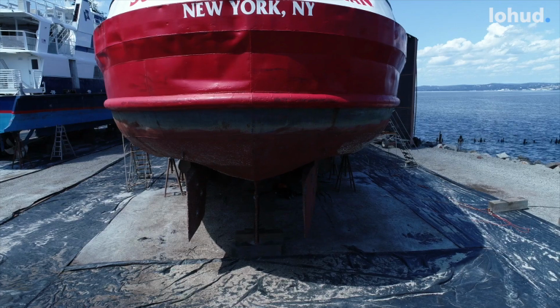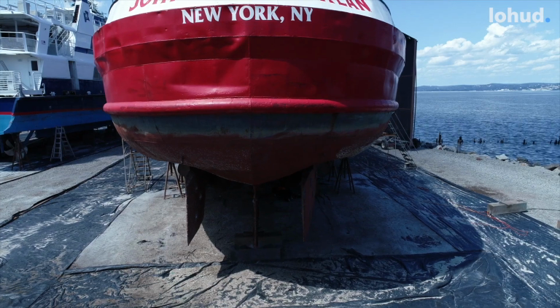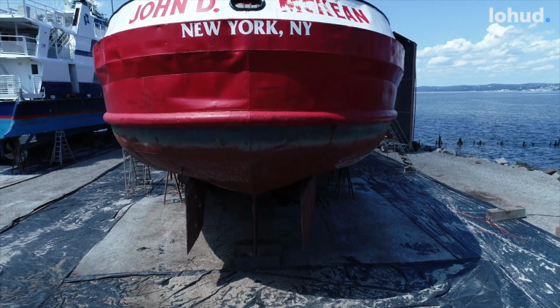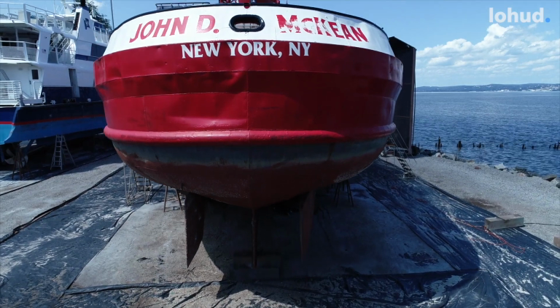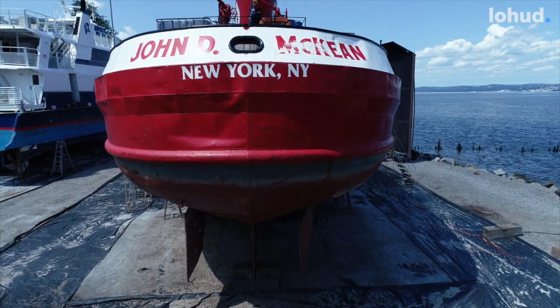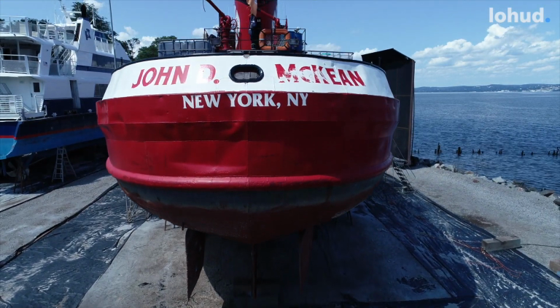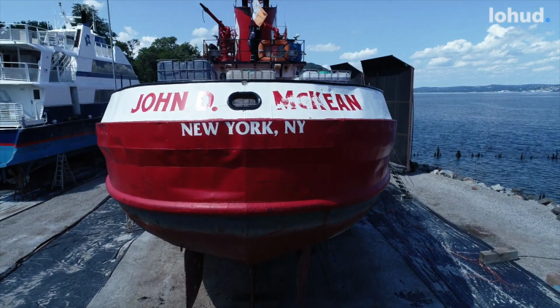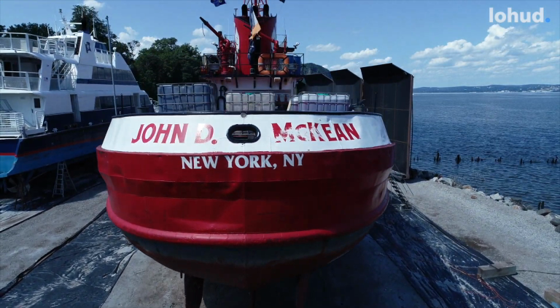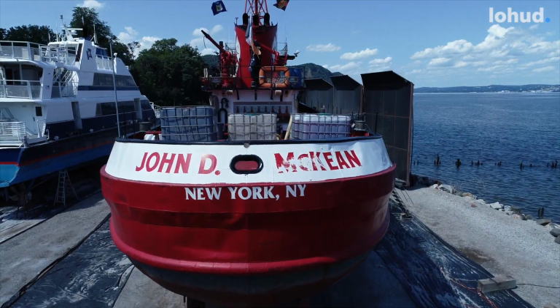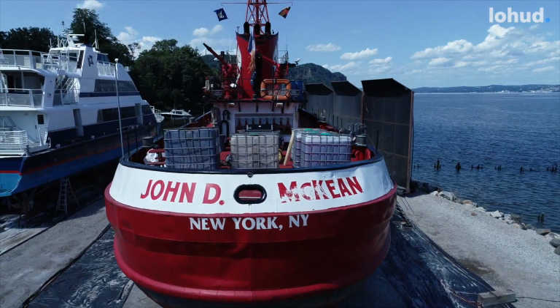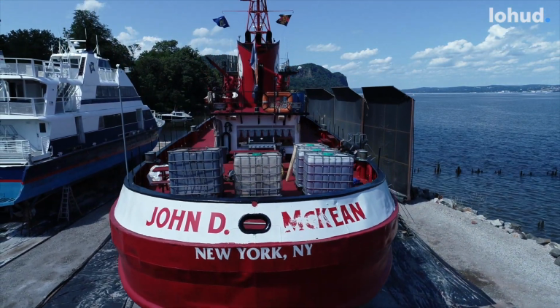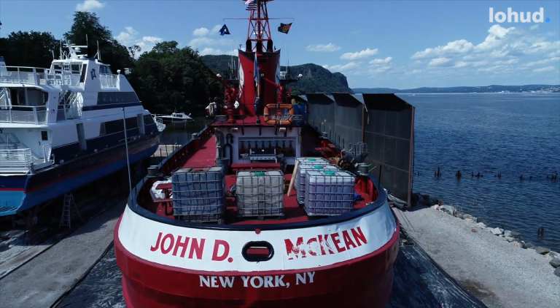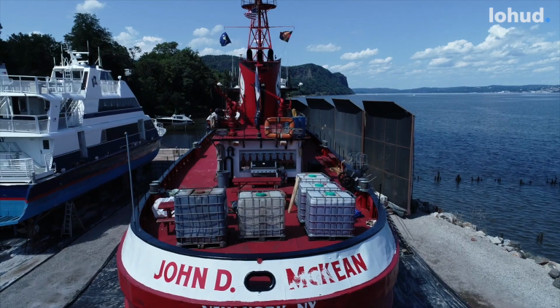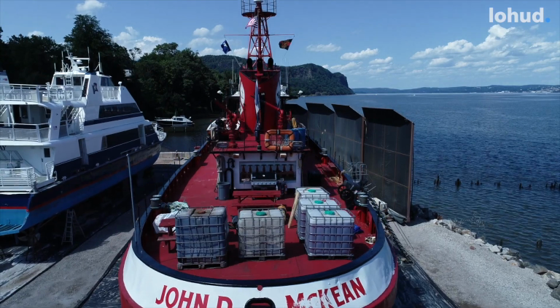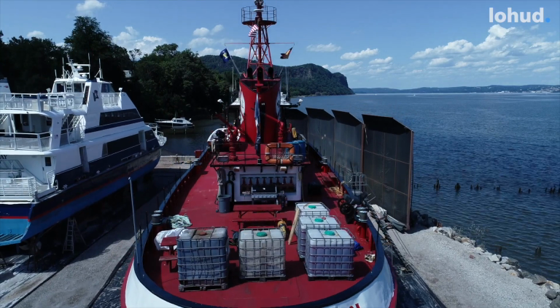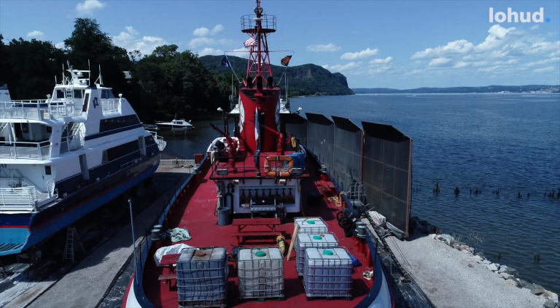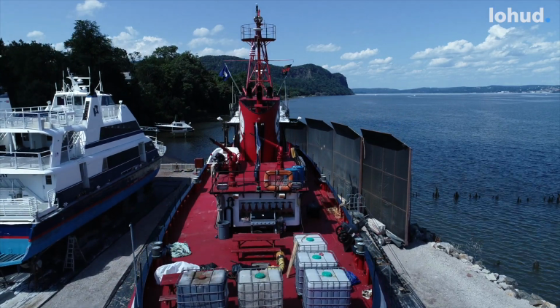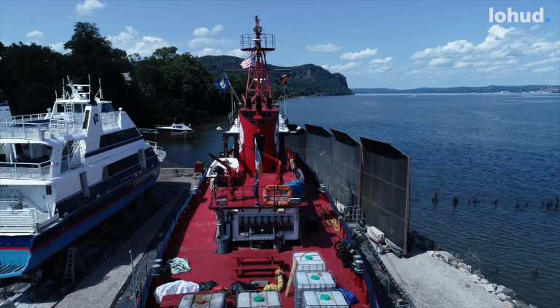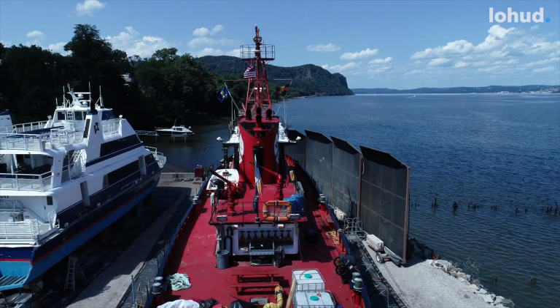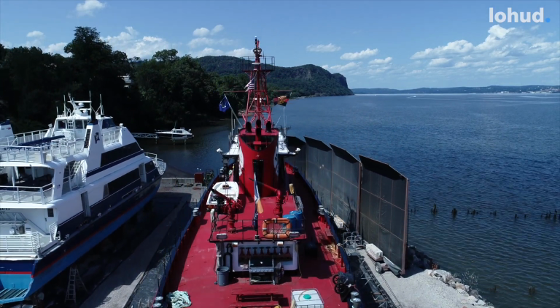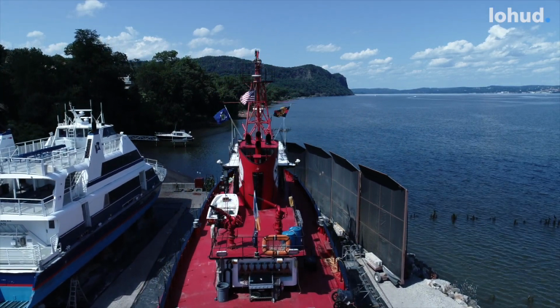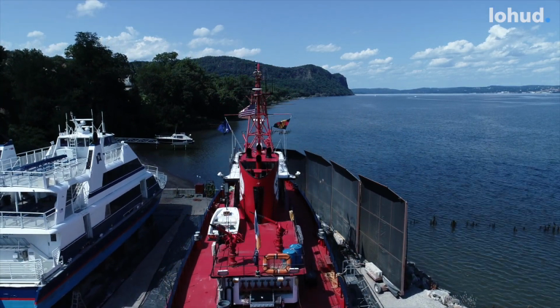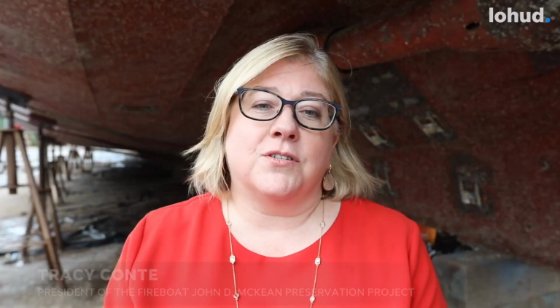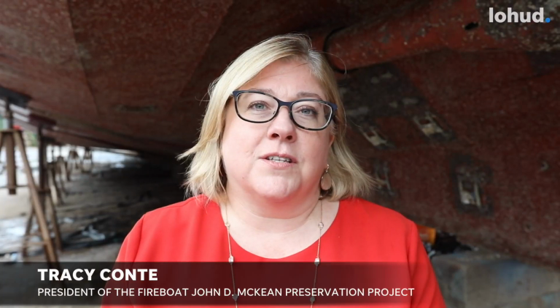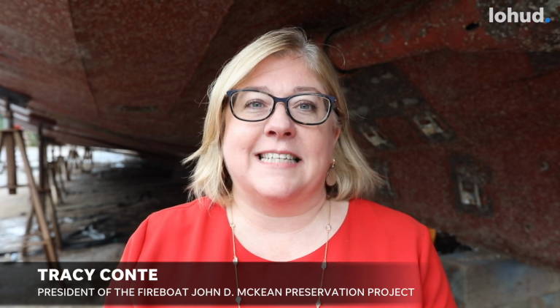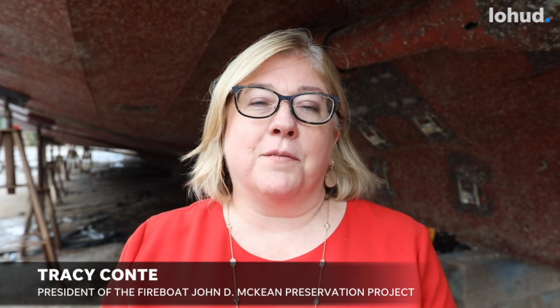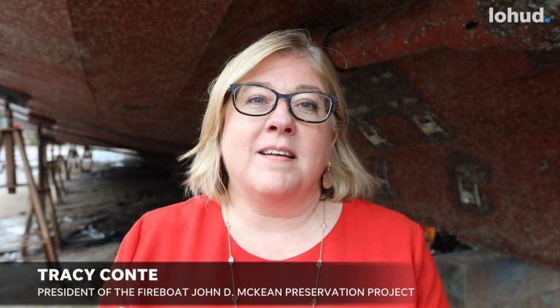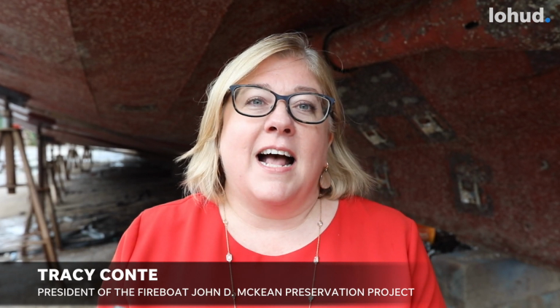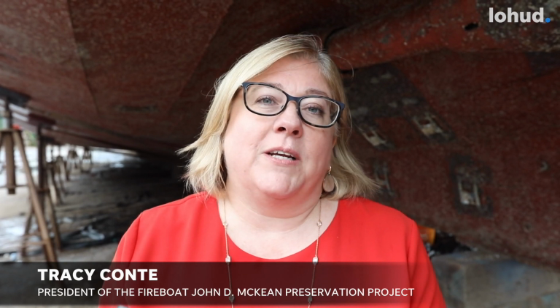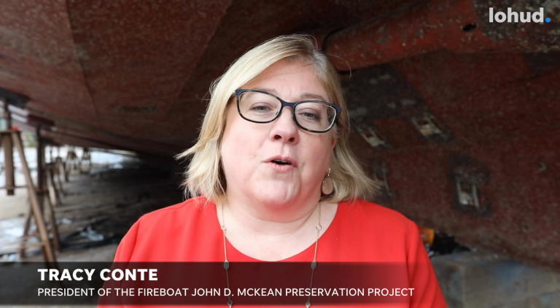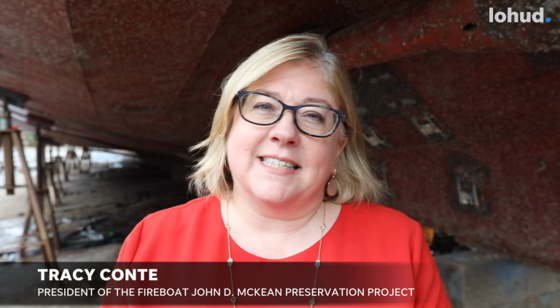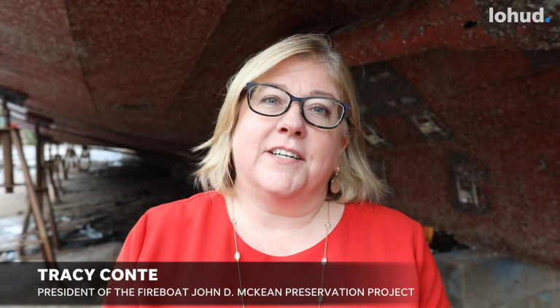Hi, I'm Tracy Conte. I'm here at the North River Shipyard in Upper Nyack, New York, and I'm standing underneath the John D. McKean, which is a fire boat that served the New York City Fire Department as Marine One for almost 60 years.